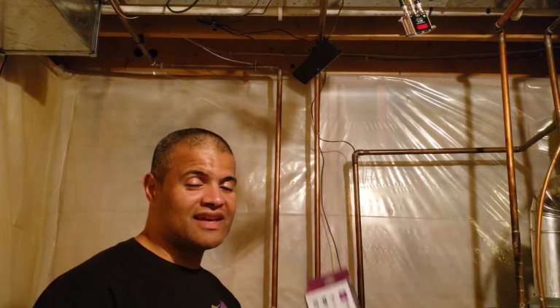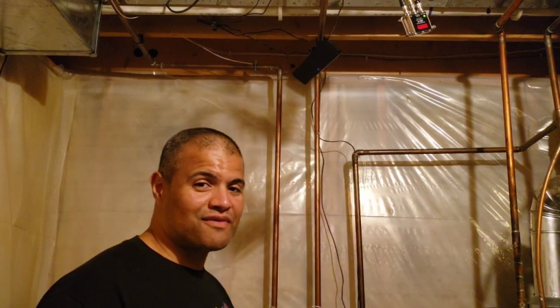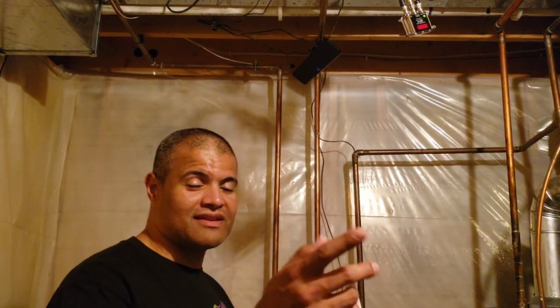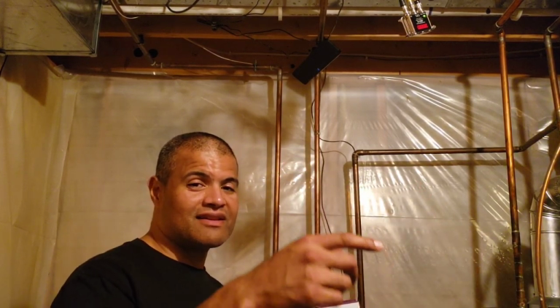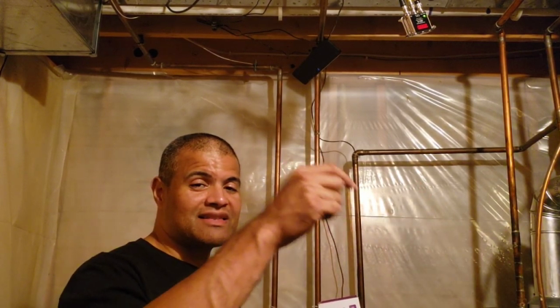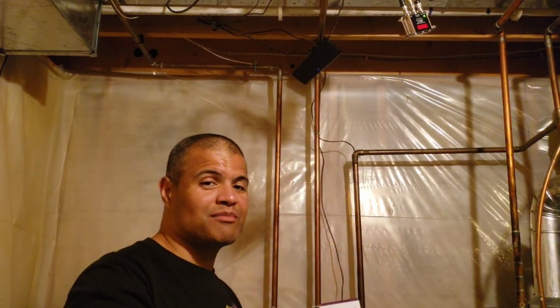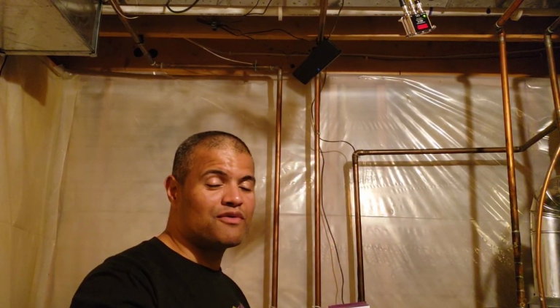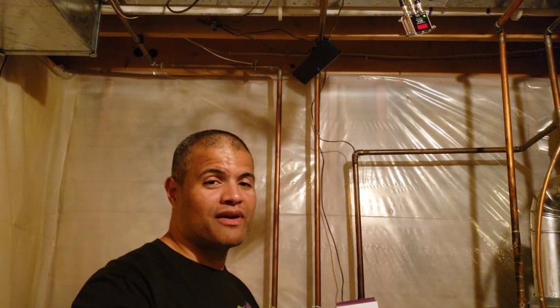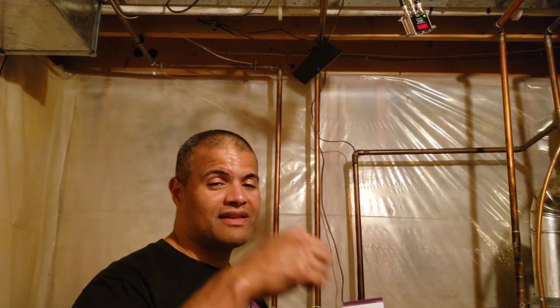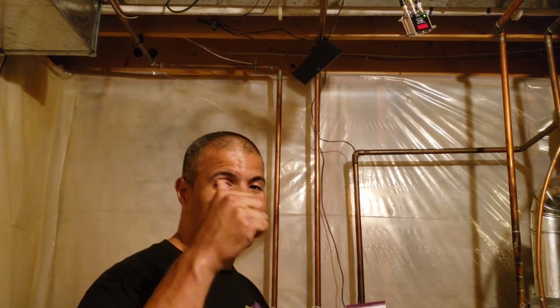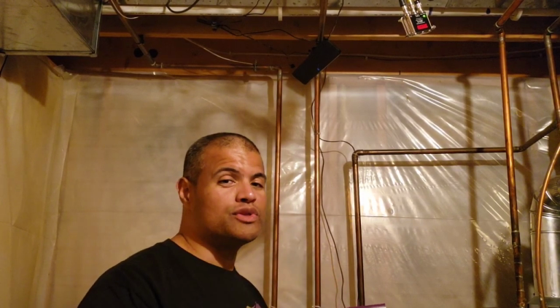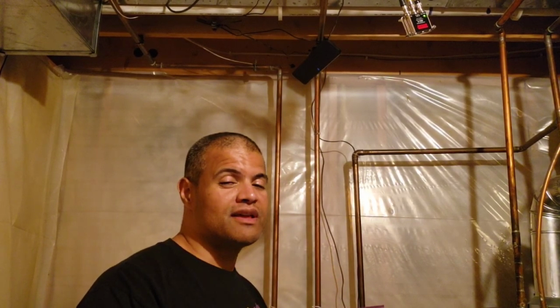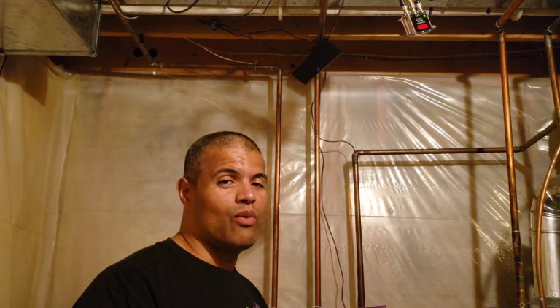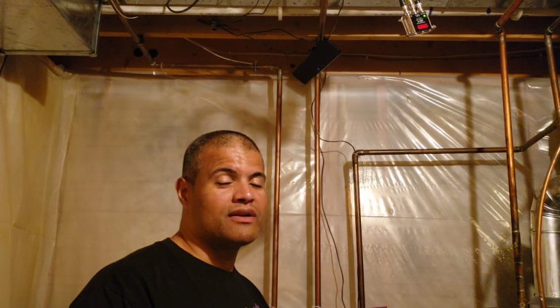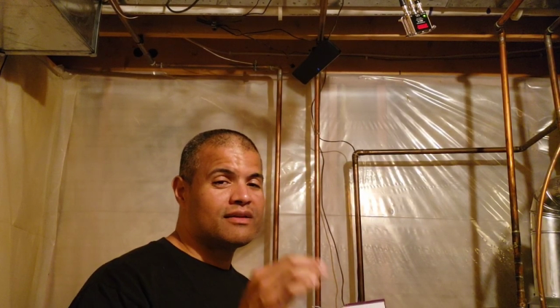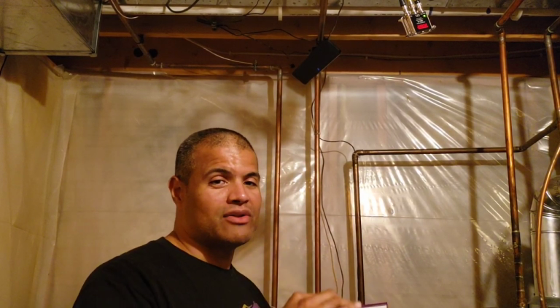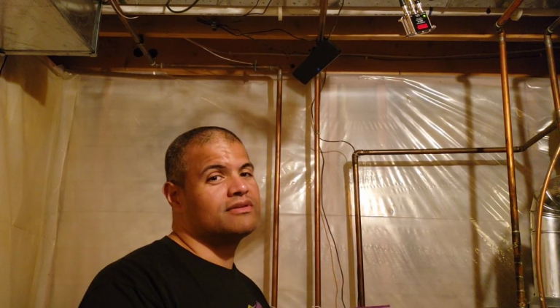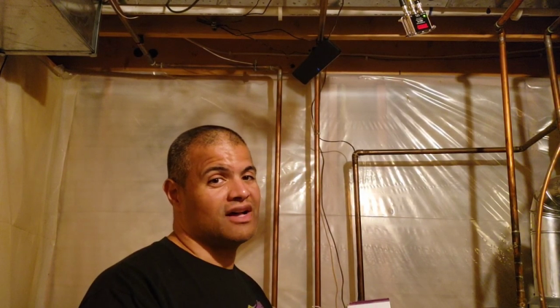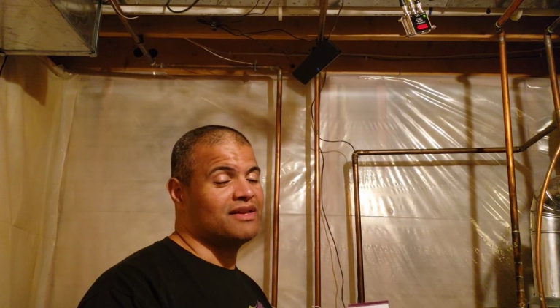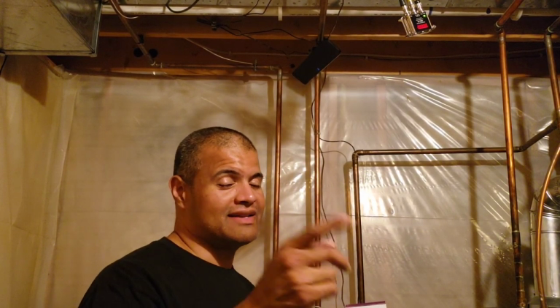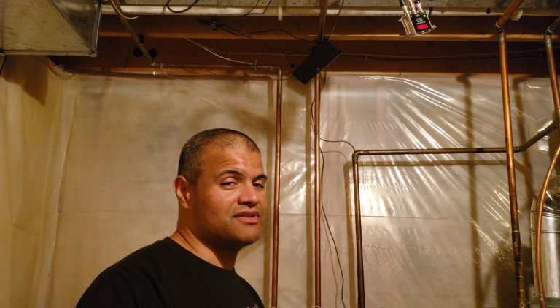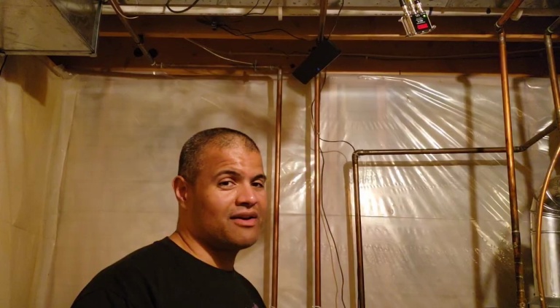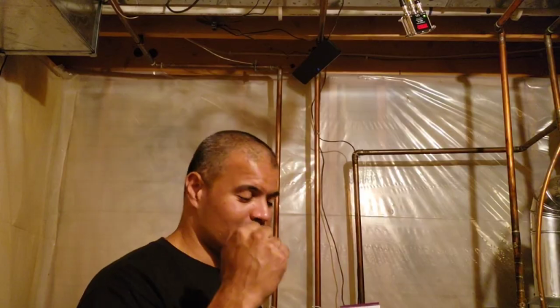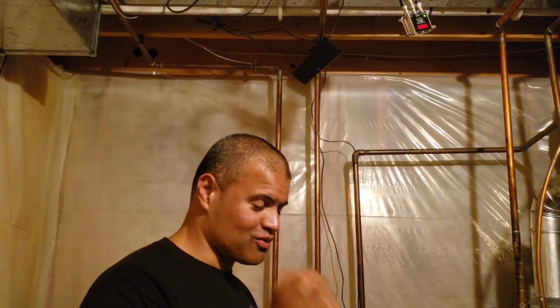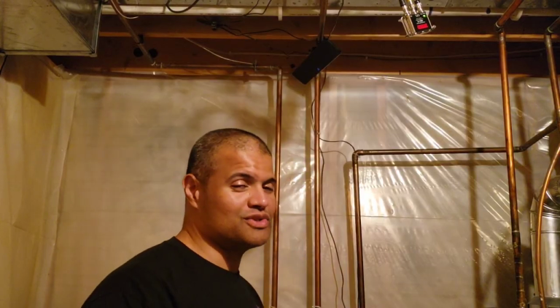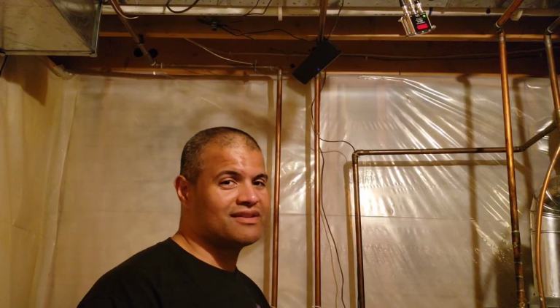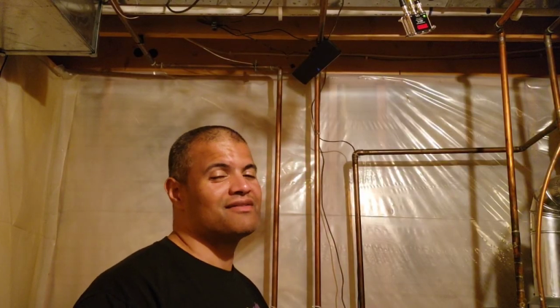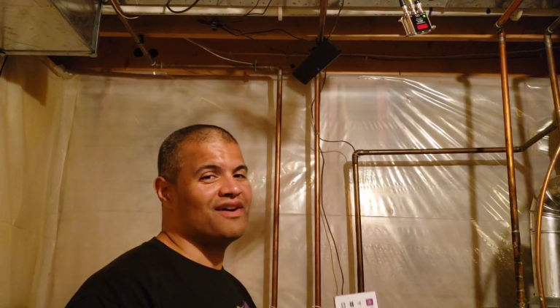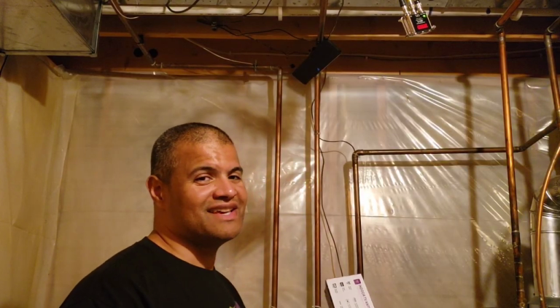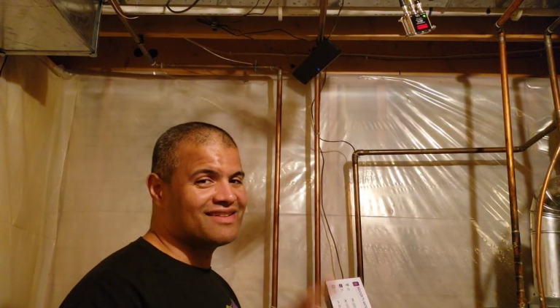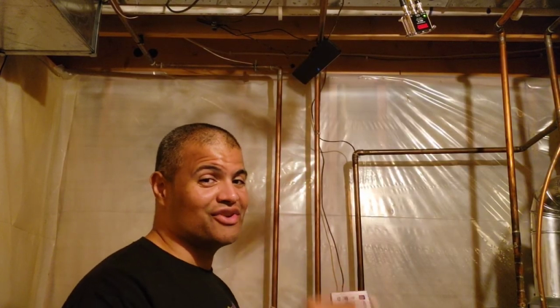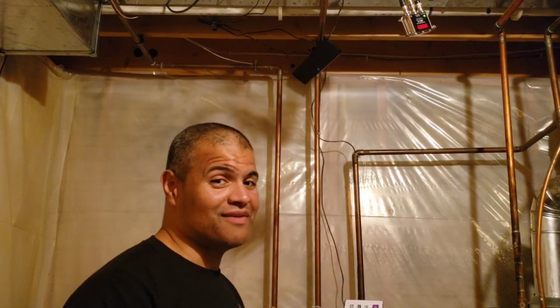Thanks for watching this little unboxing of this TV antenna. Don't forget to click the link below for the Coldest Water bottle — it's awesome. Alright guys, have a good day. See ya, enjoy your TV!